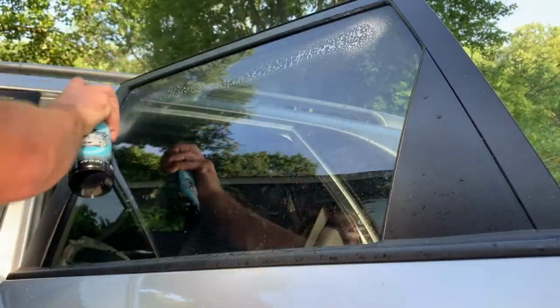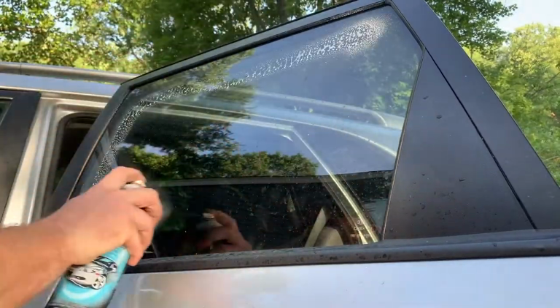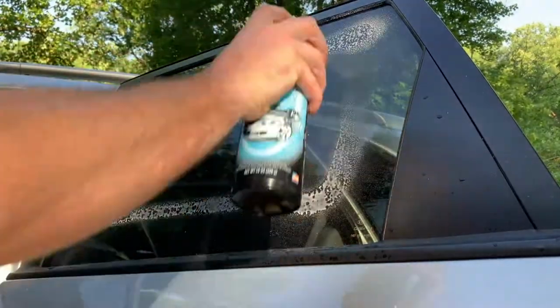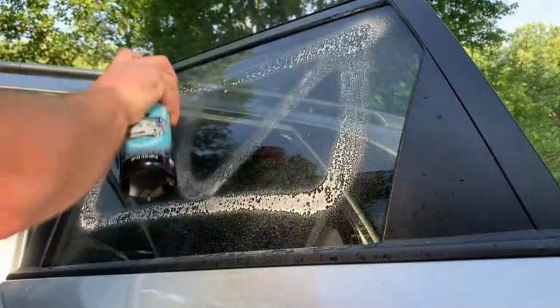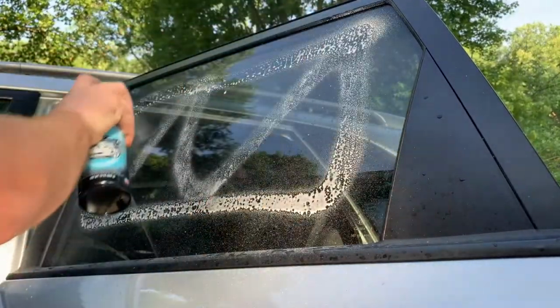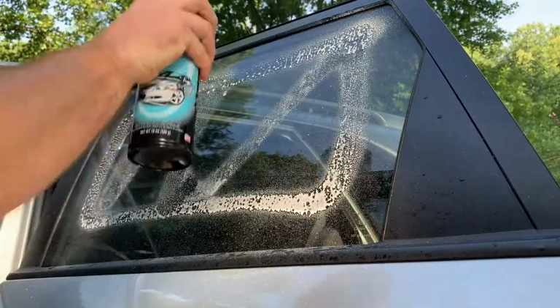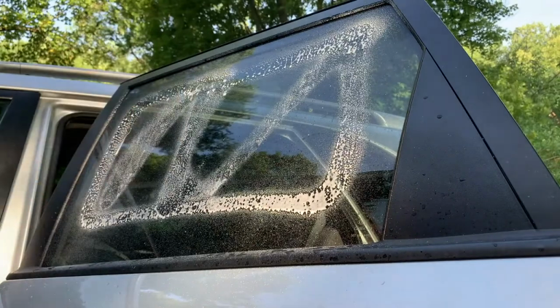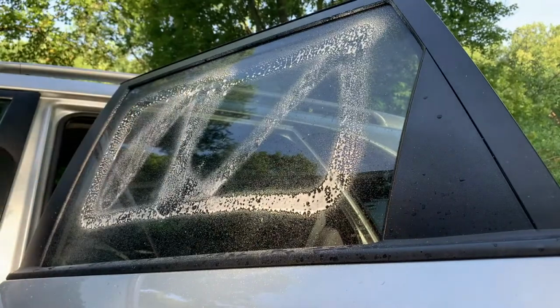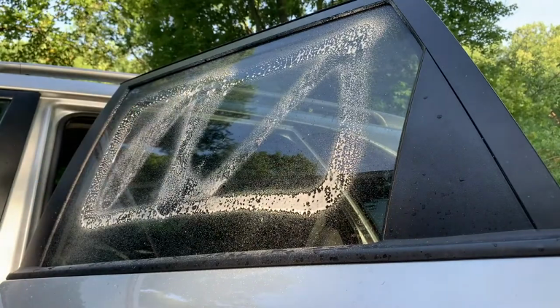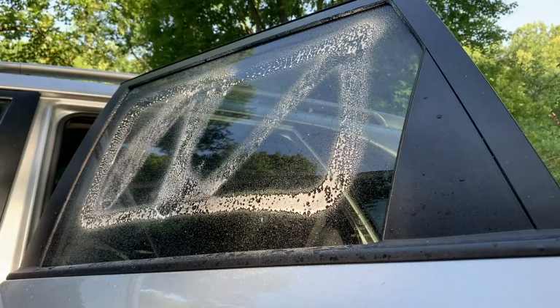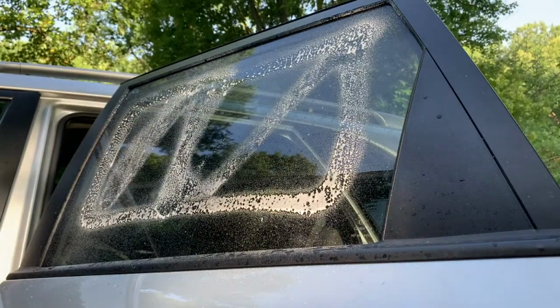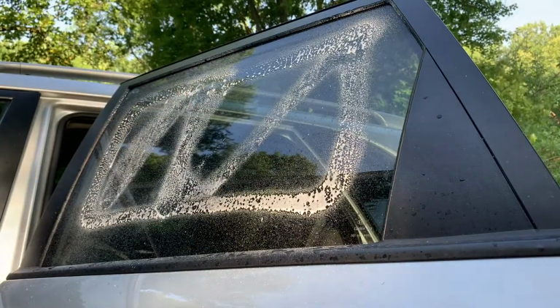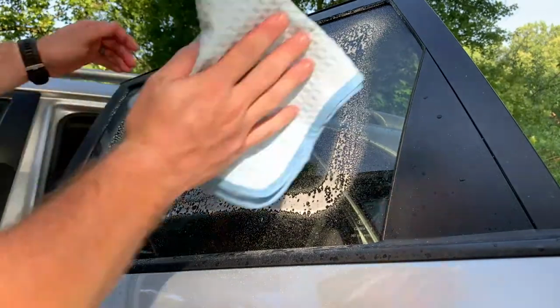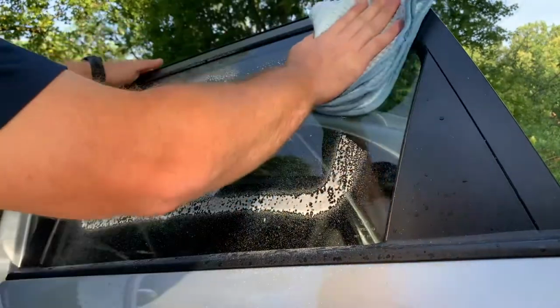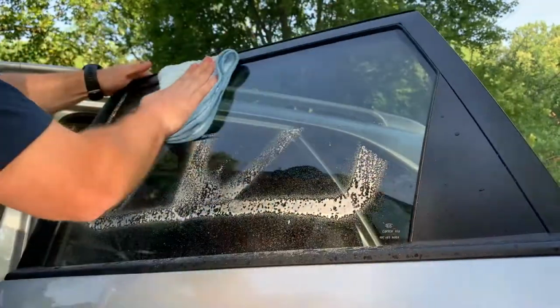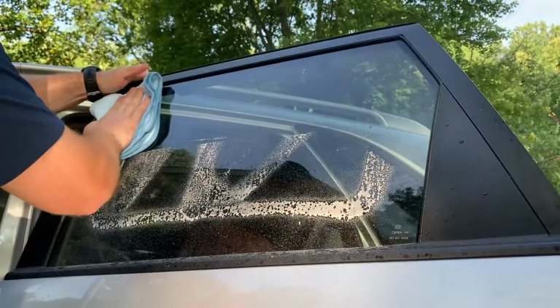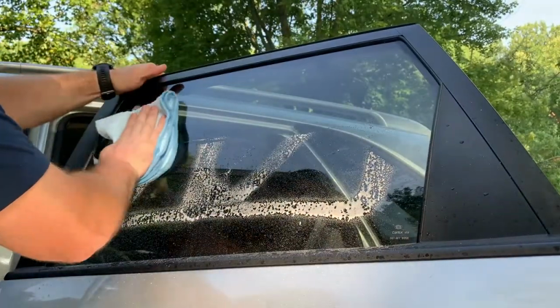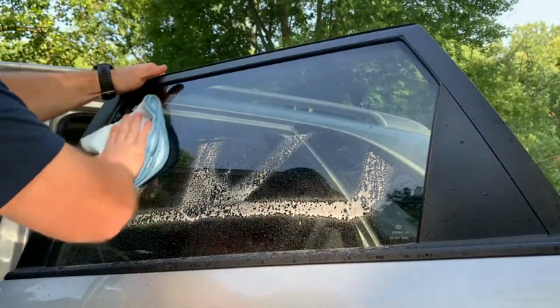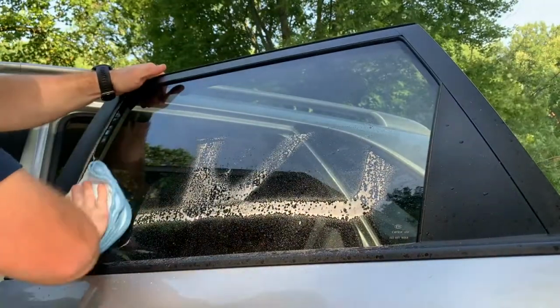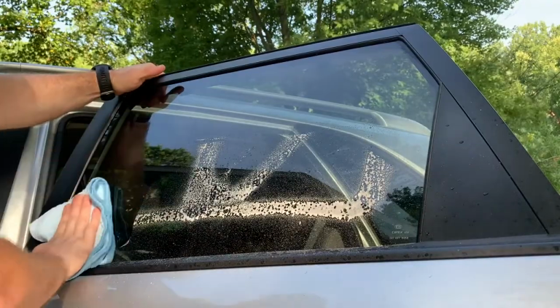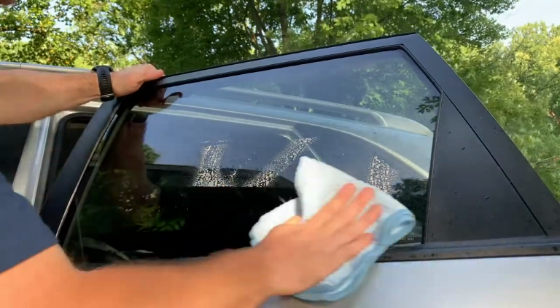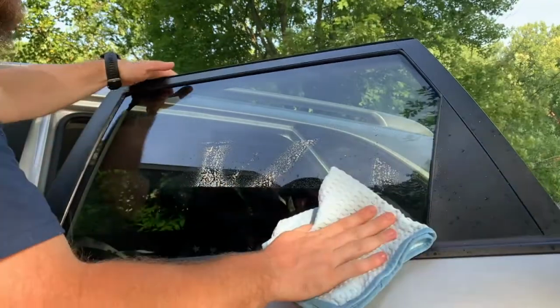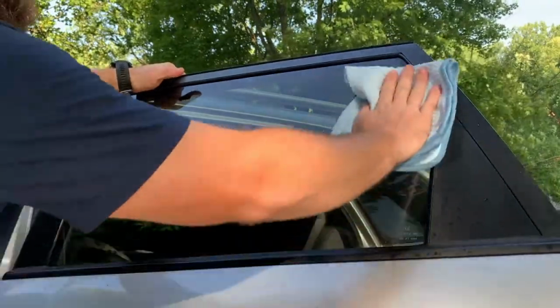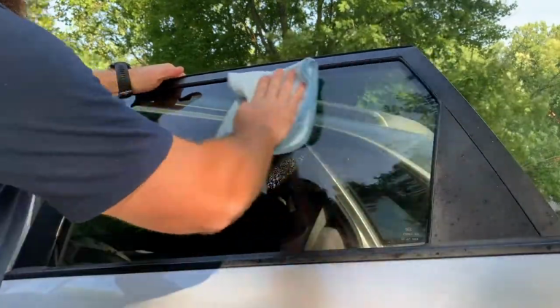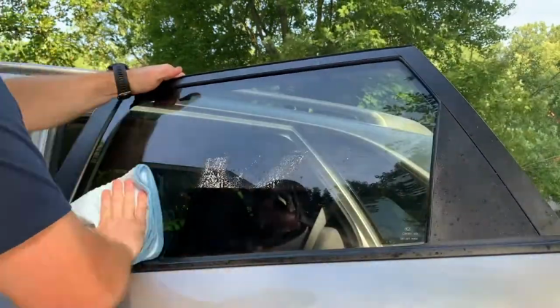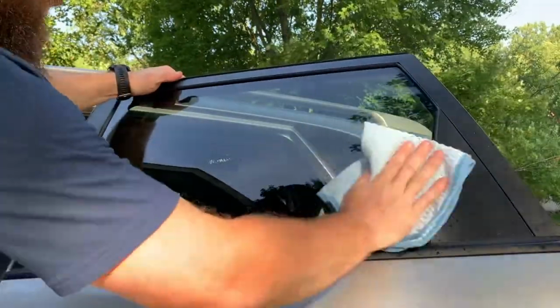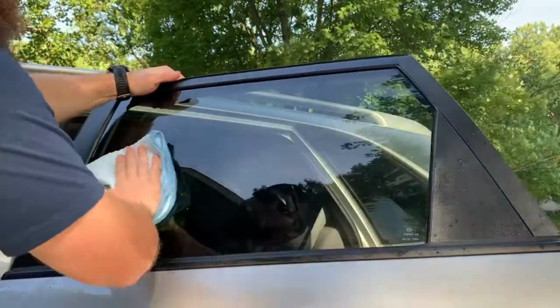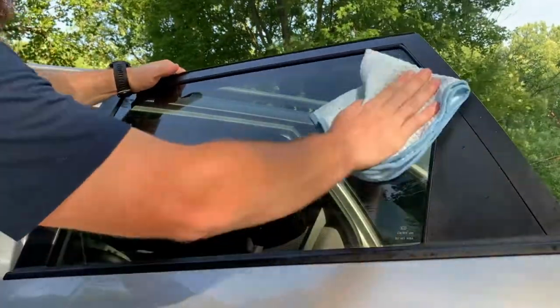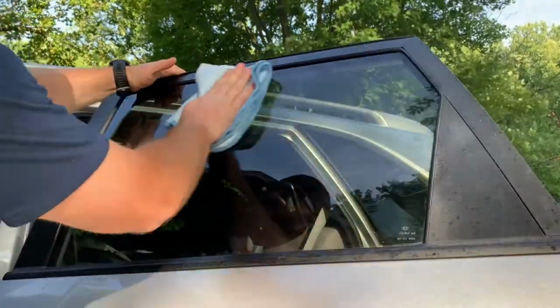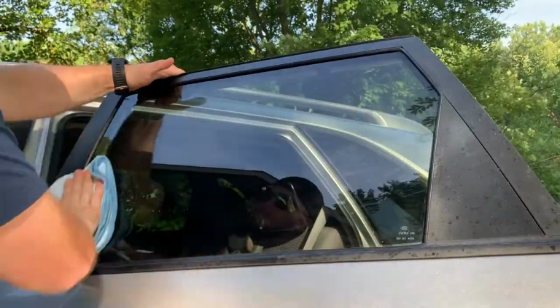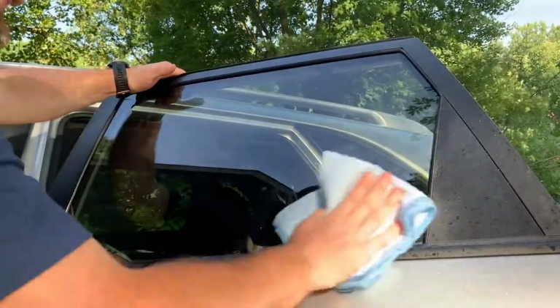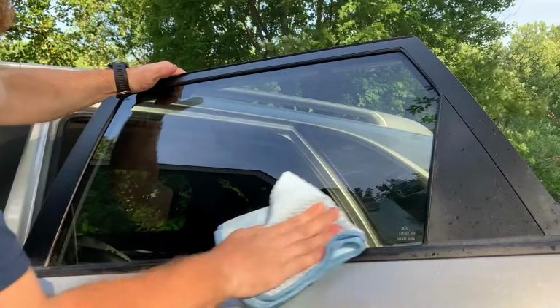Moving on to the exterior glass. My process here is going to remain the same. I'm going to spray down my cleaner, follow it up with my waffle weave microfiber towel, flip it over, and use the dry side to buff off any residual cleaner.